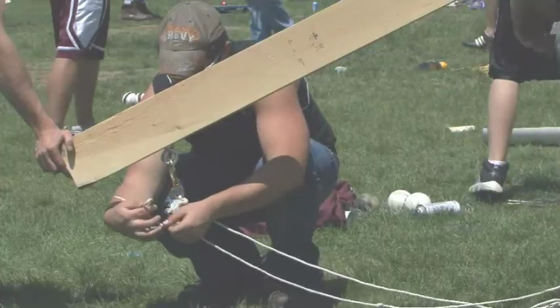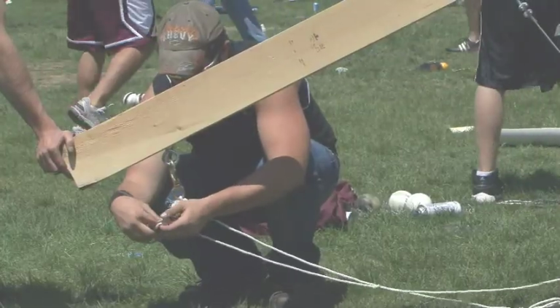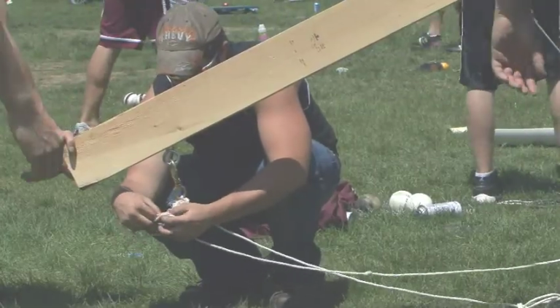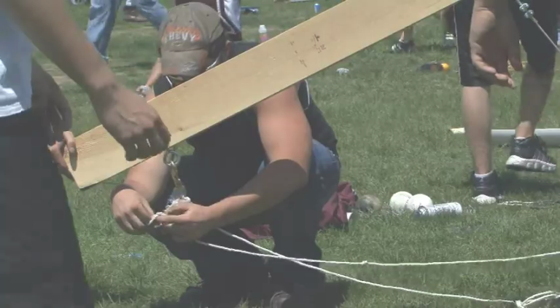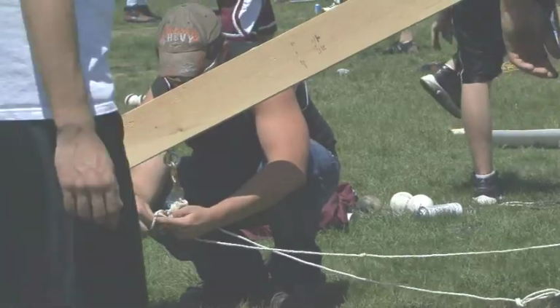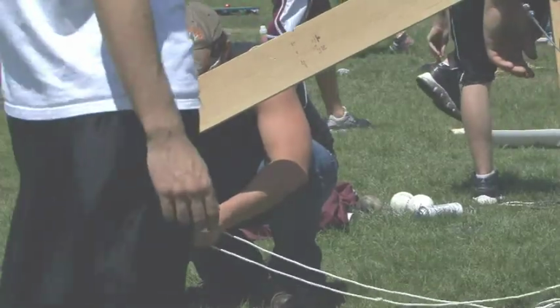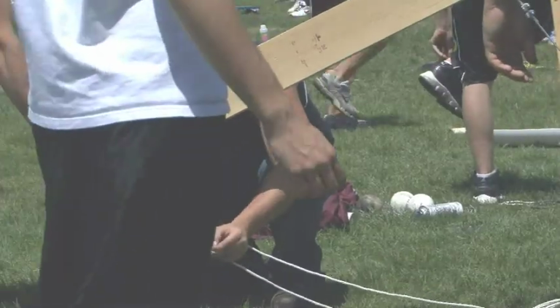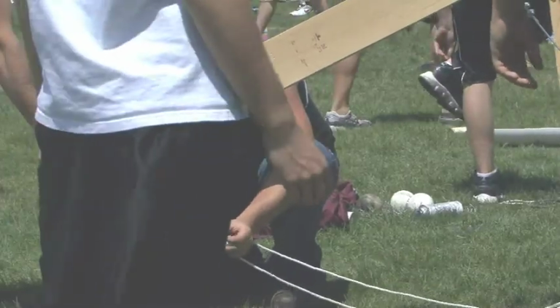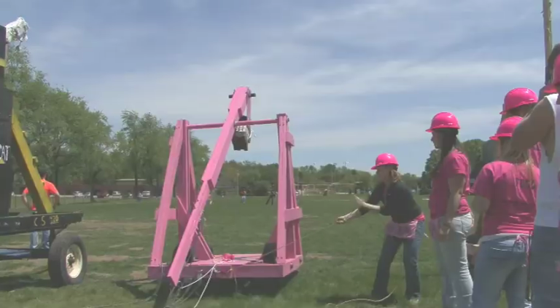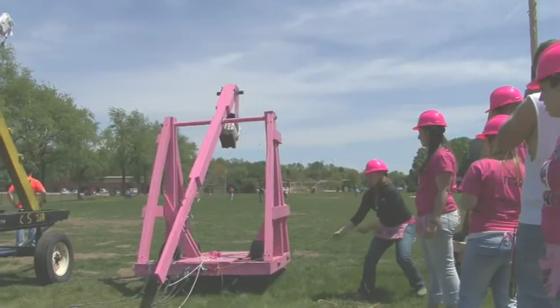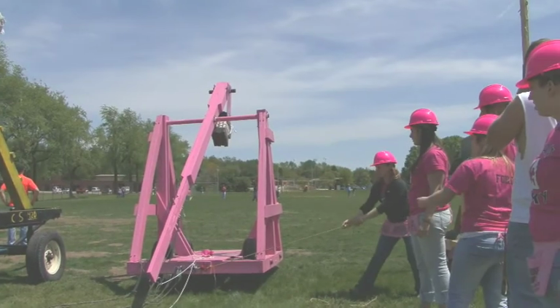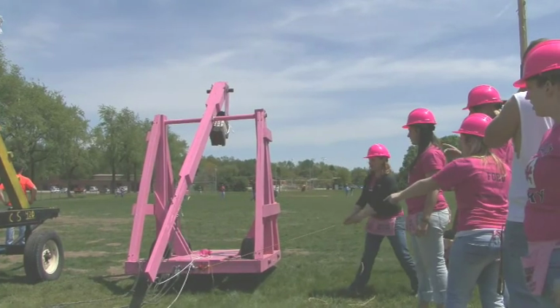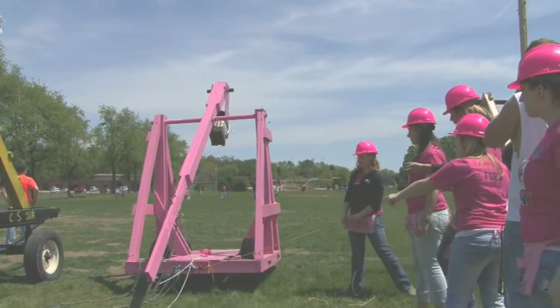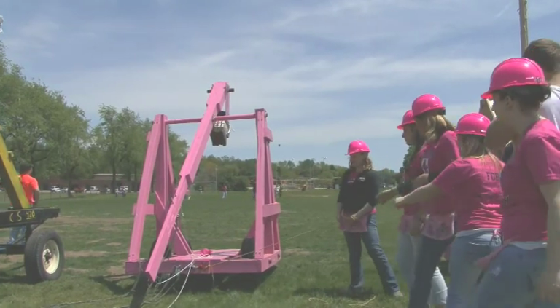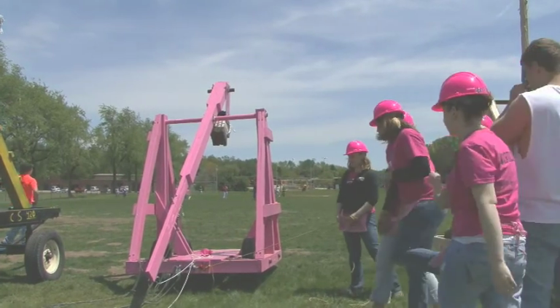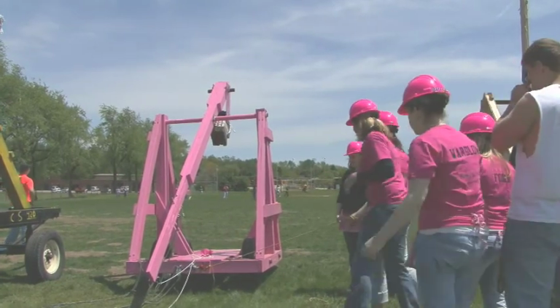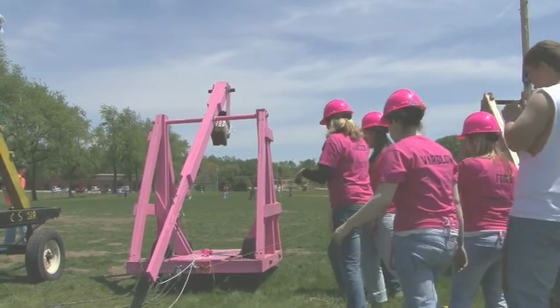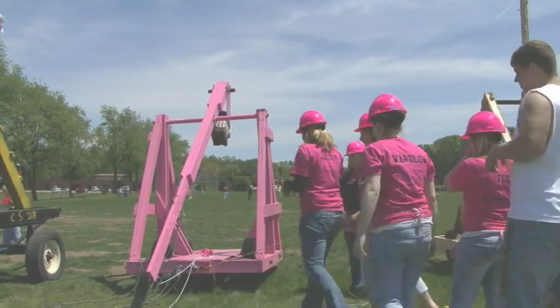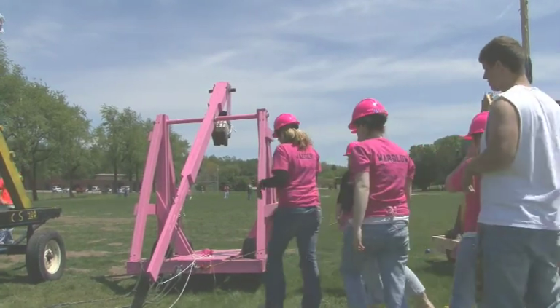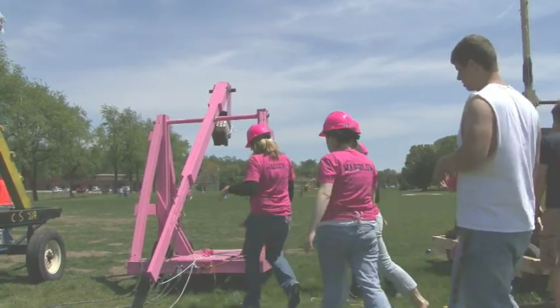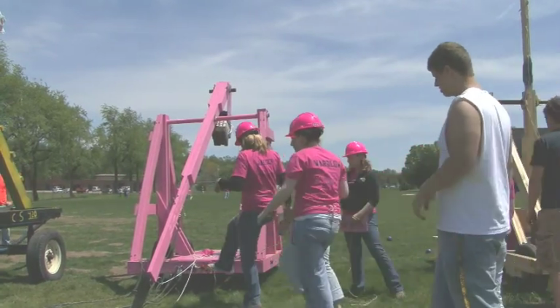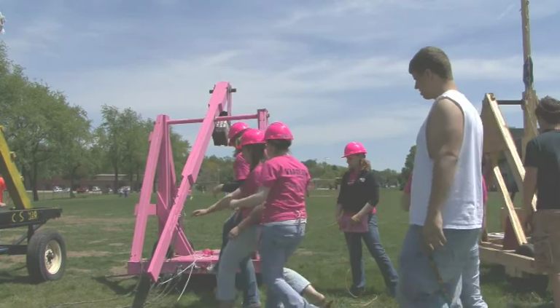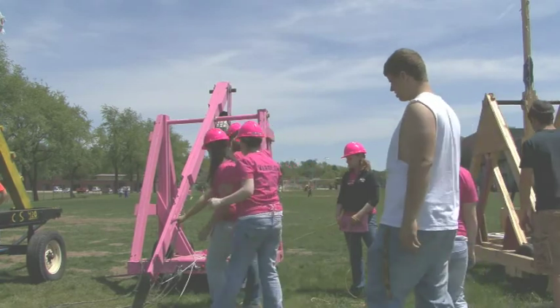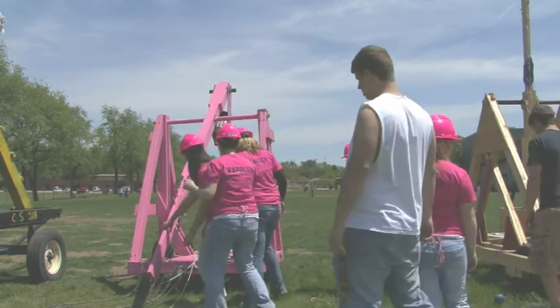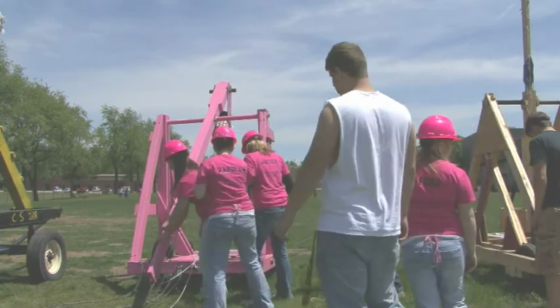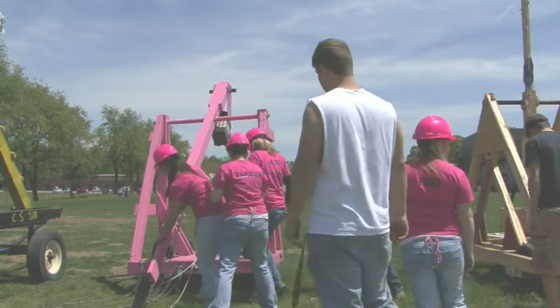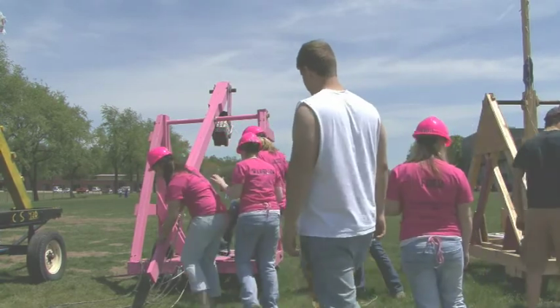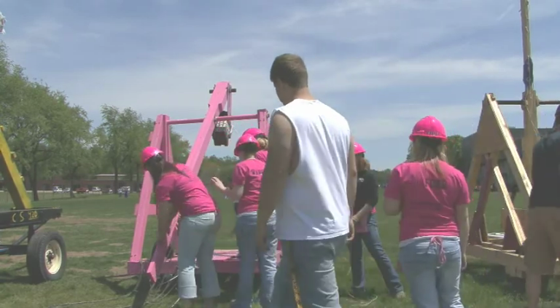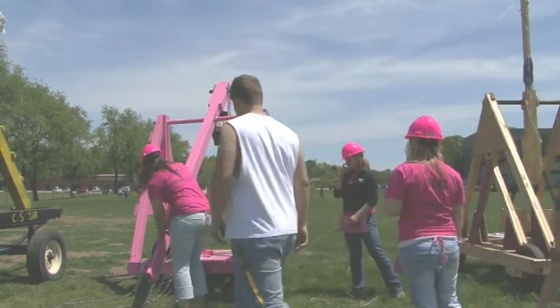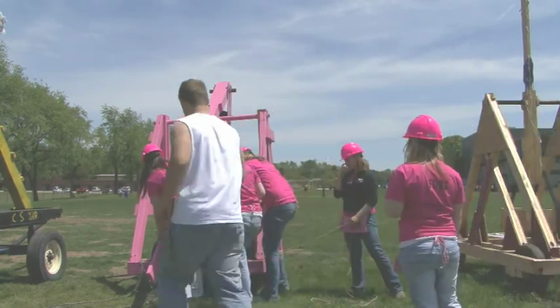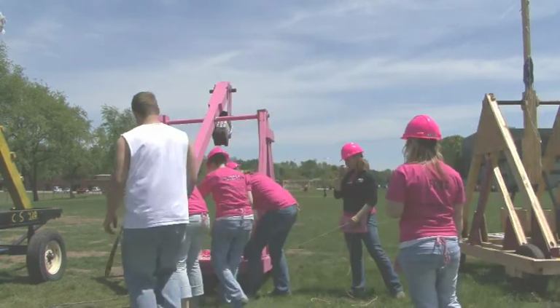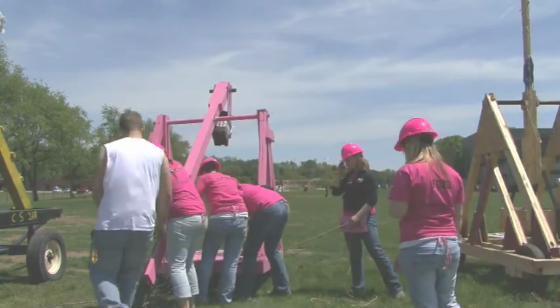A trebuchet is a medieval weapon that was used to break castles. The purpose that we're doing here is the physics, the science, the math that goes into building one of these.